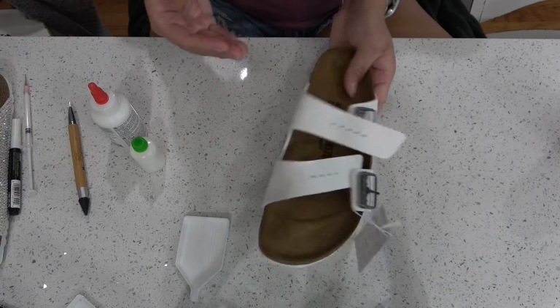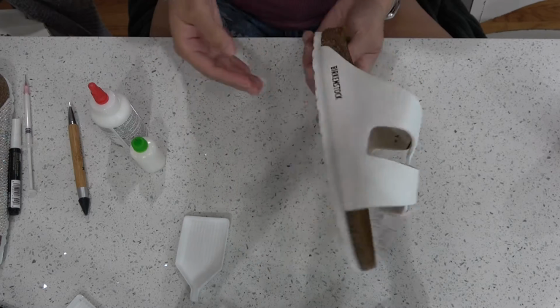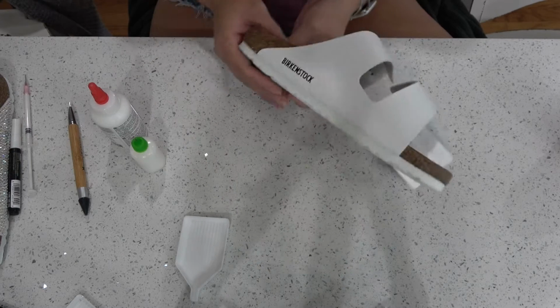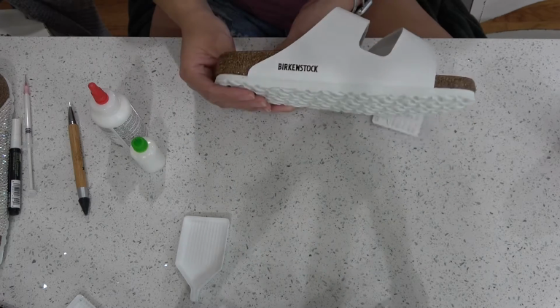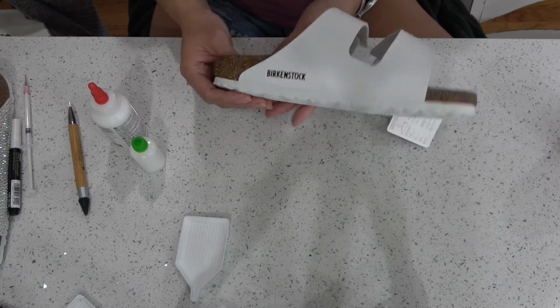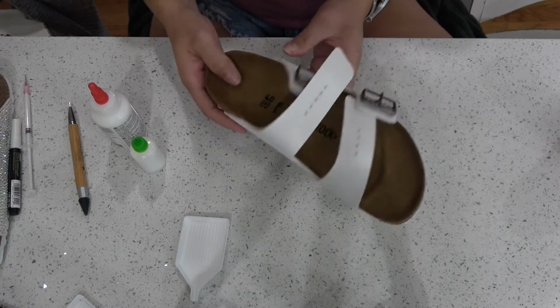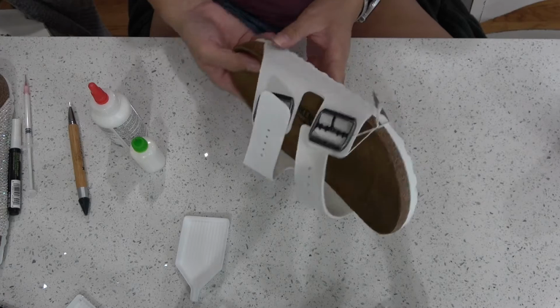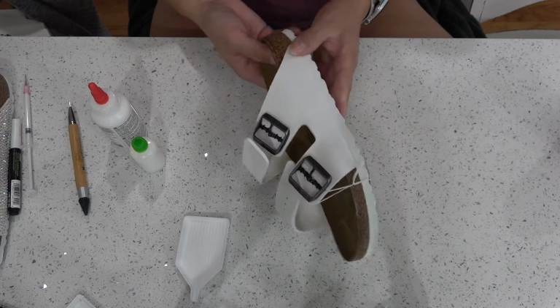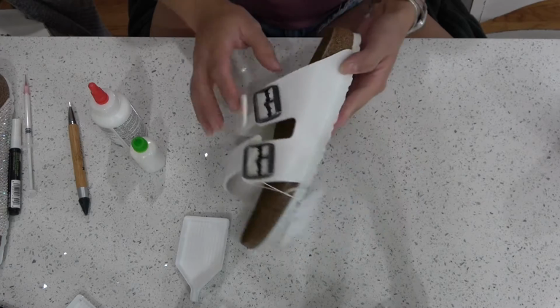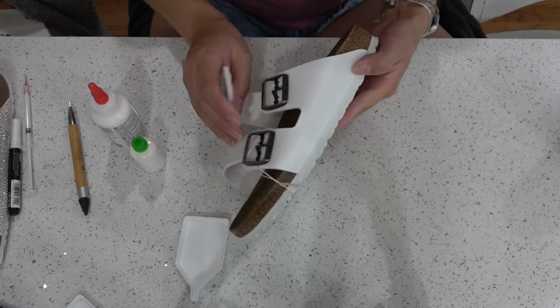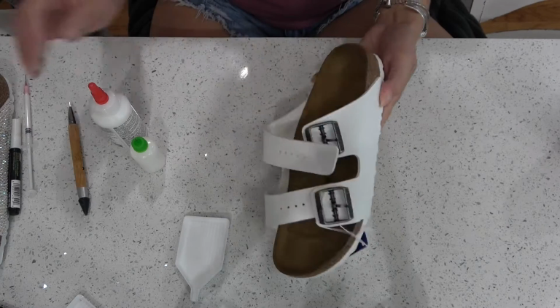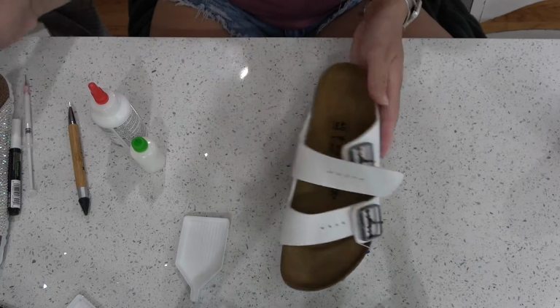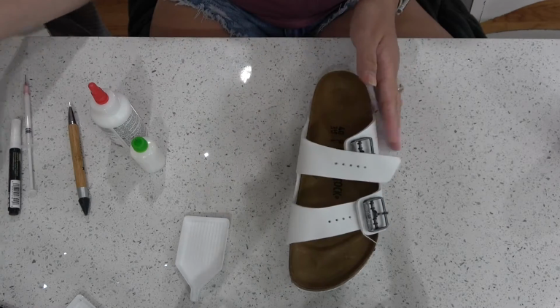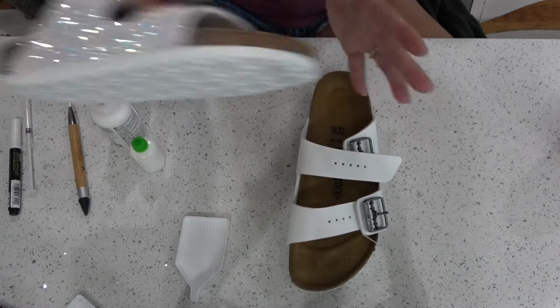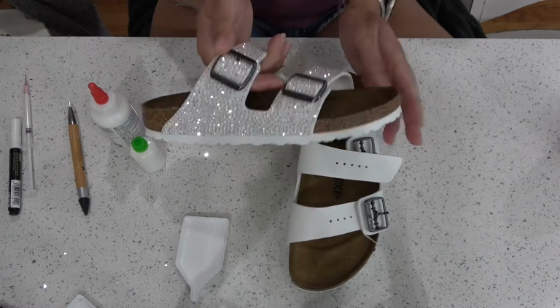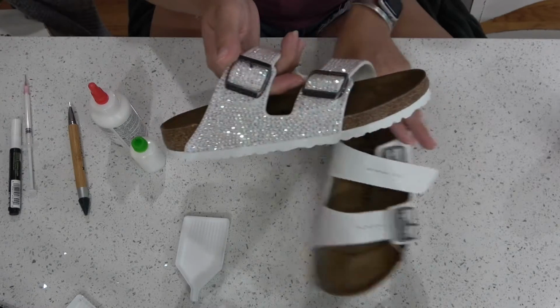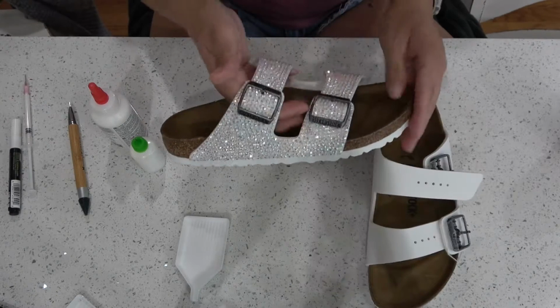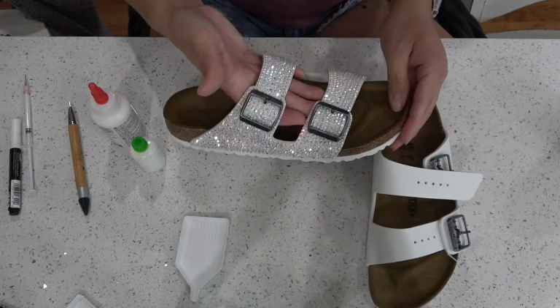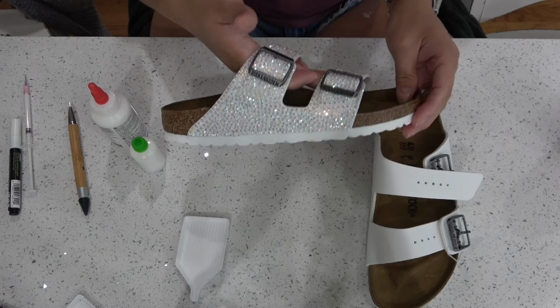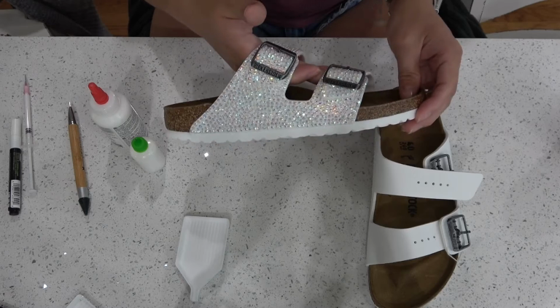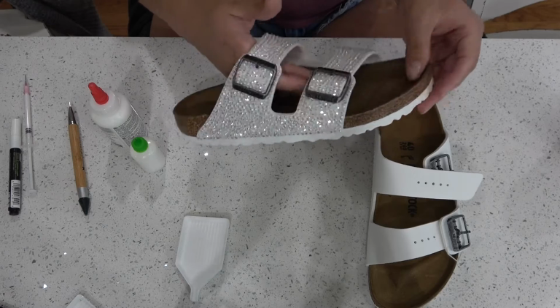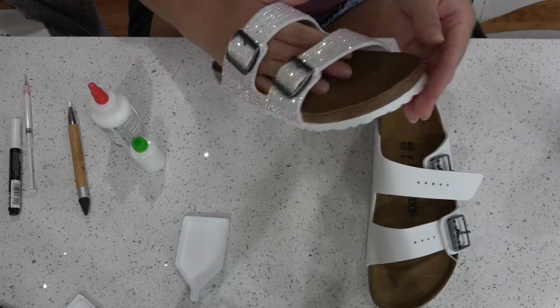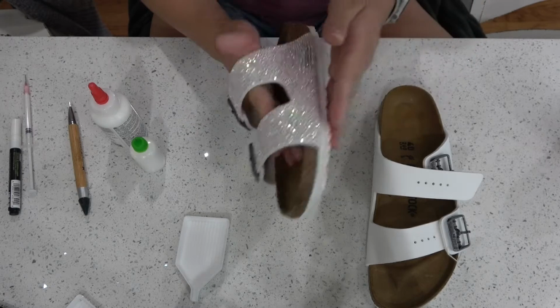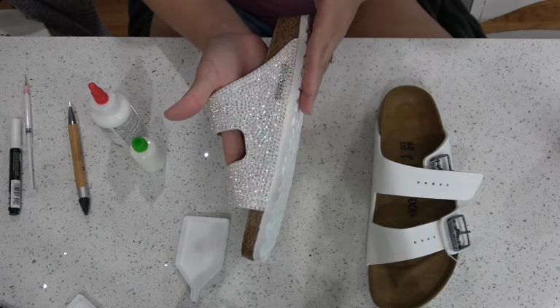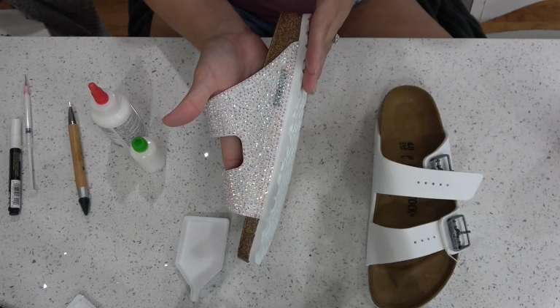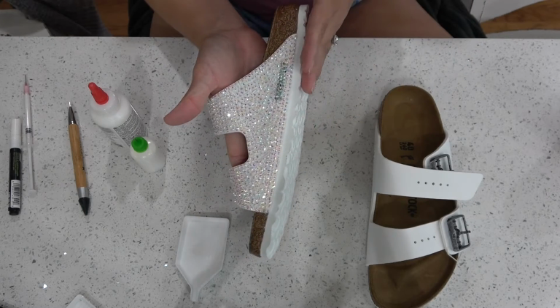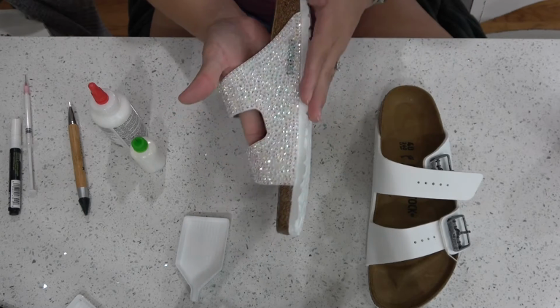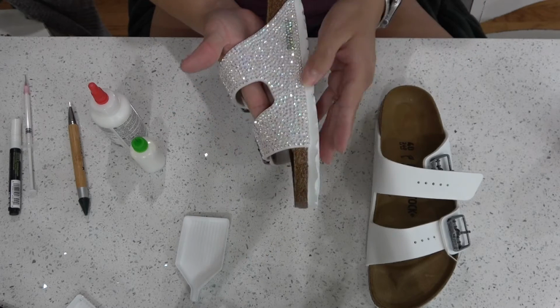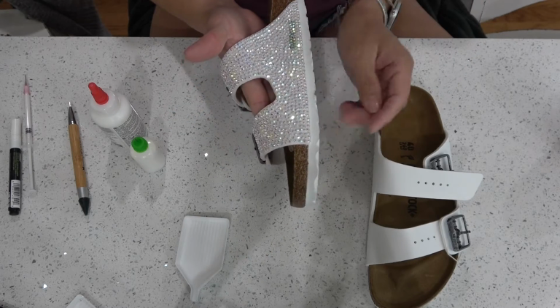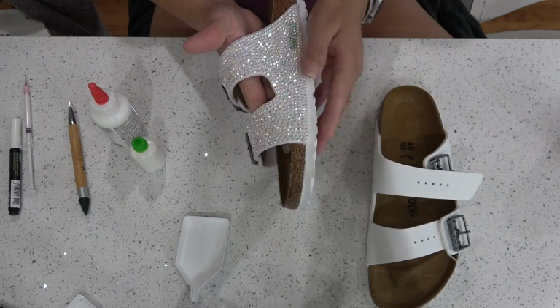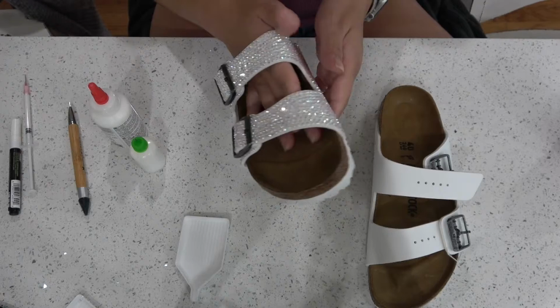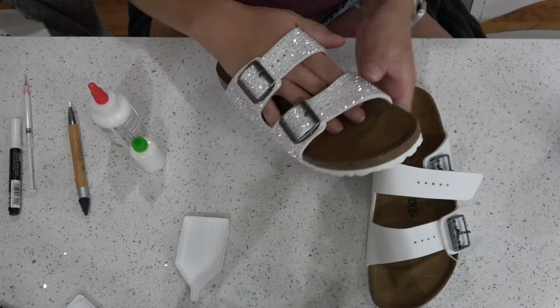A few weeks ago I was at the Creative Ancient convention and I was asked if I can bling some shoes and I said heck yes I can. I've already done one to show you what the finished product will look like, but today I'm going to show you how to do the other shoe.